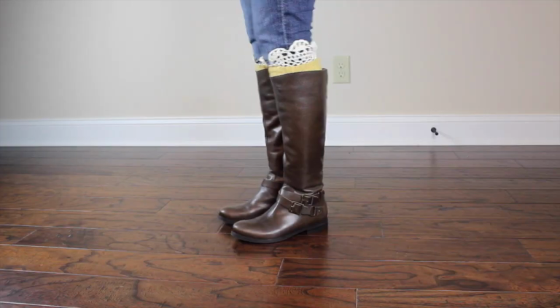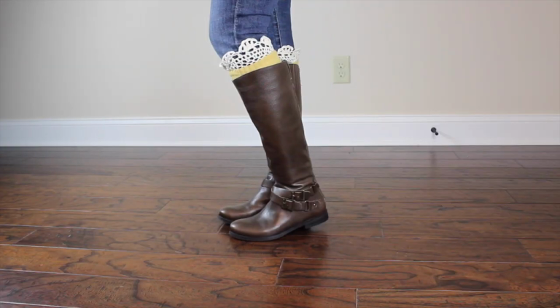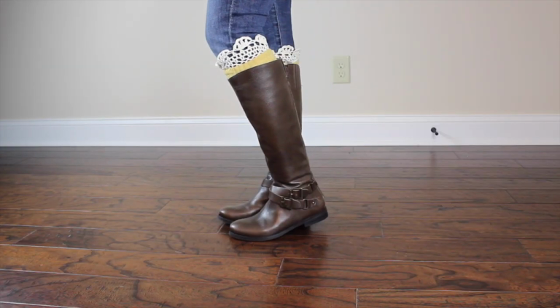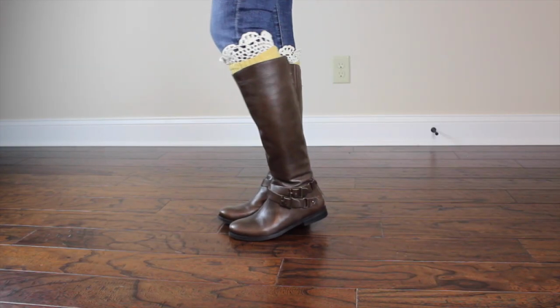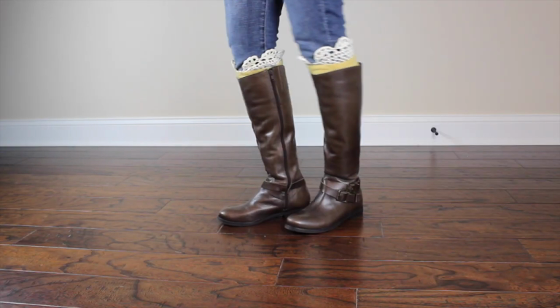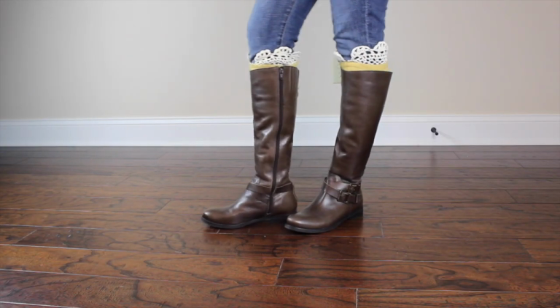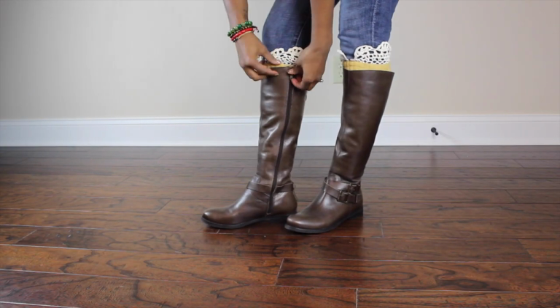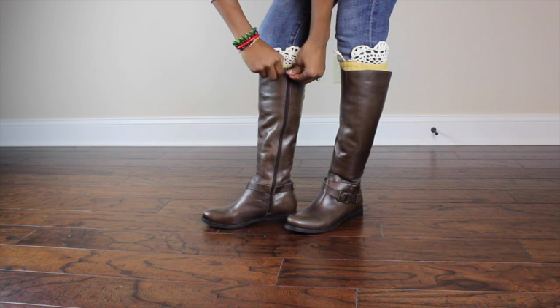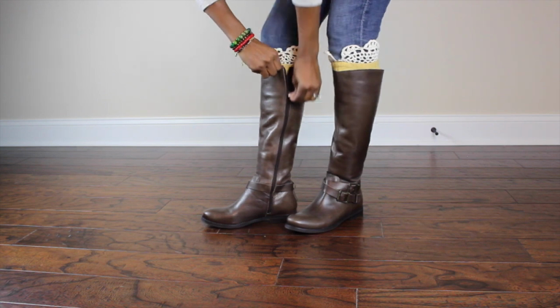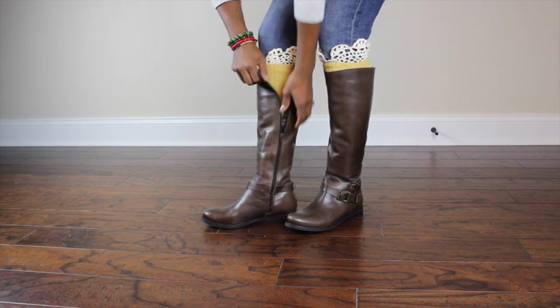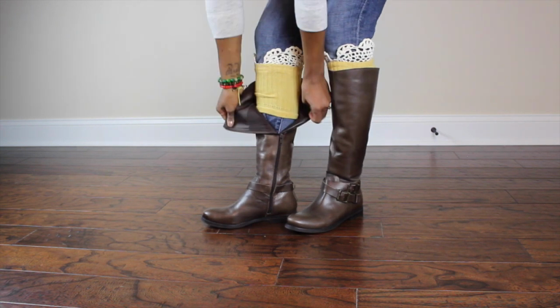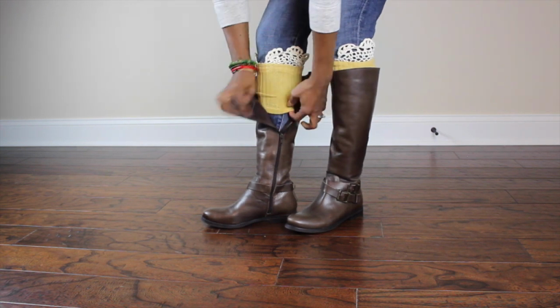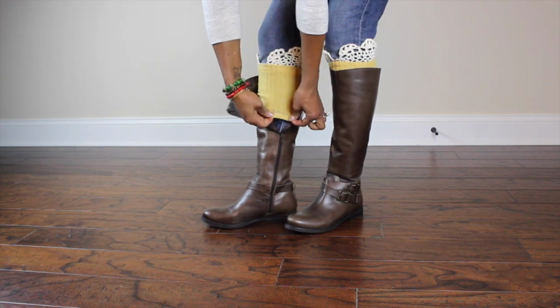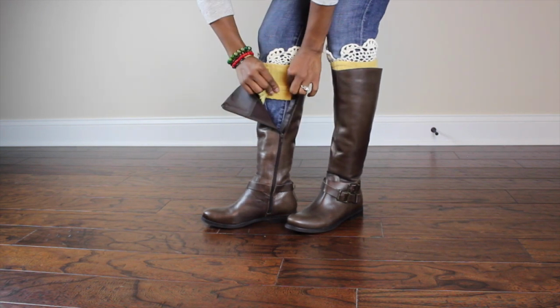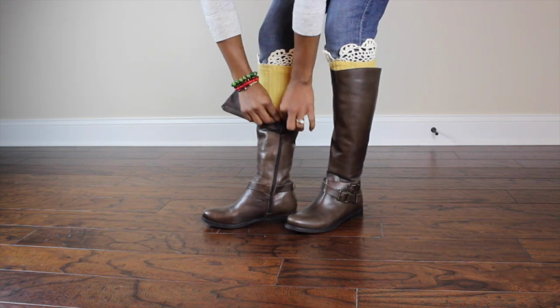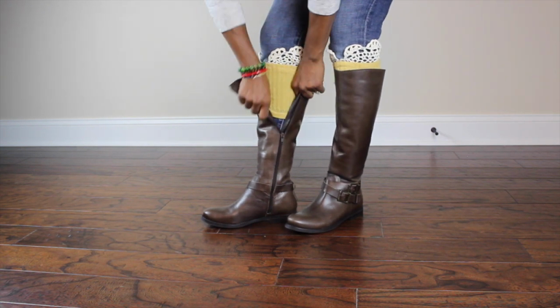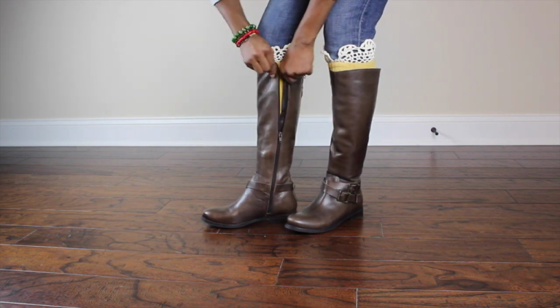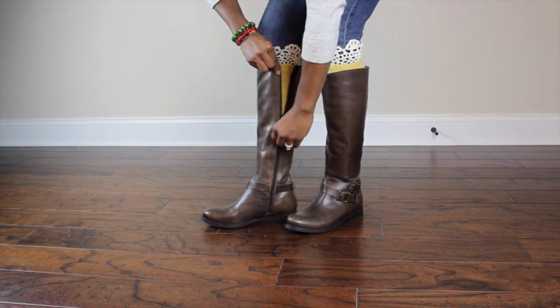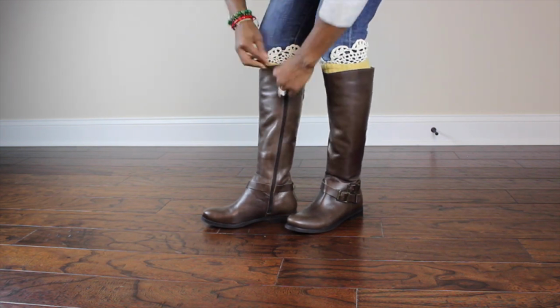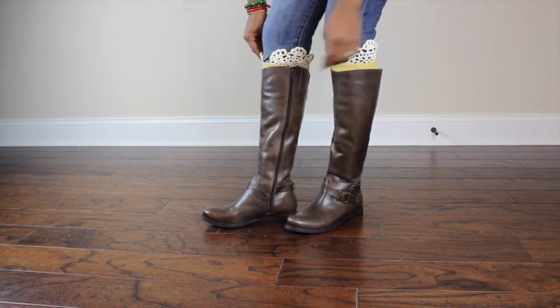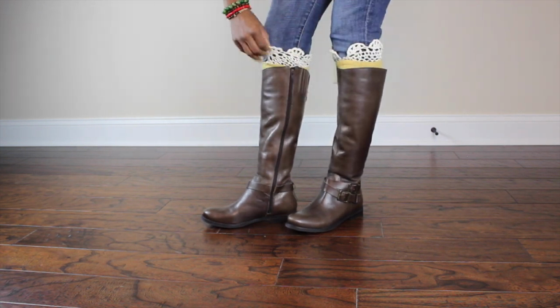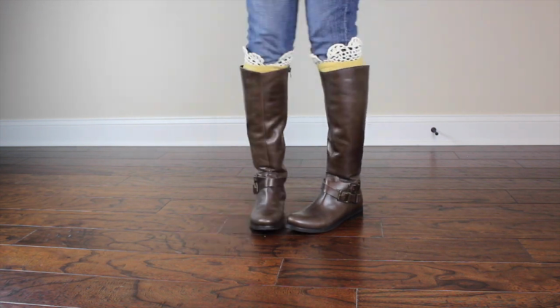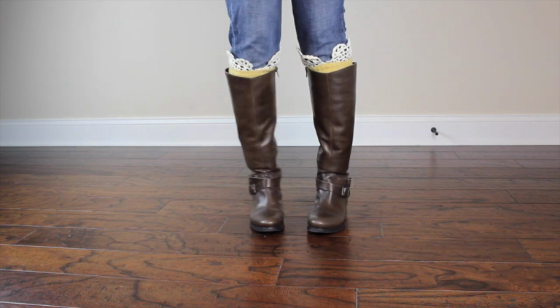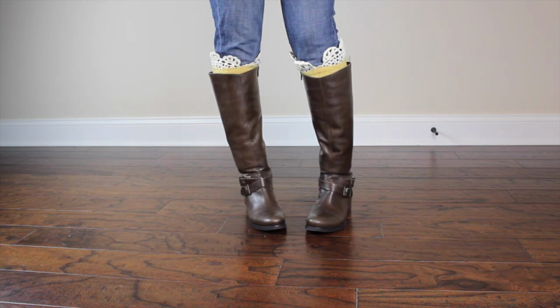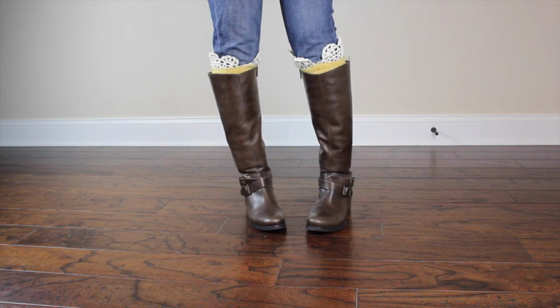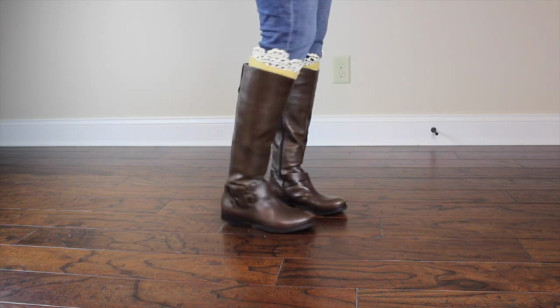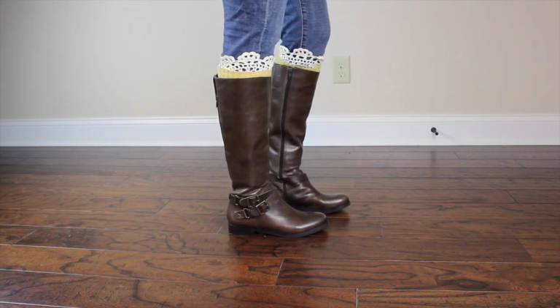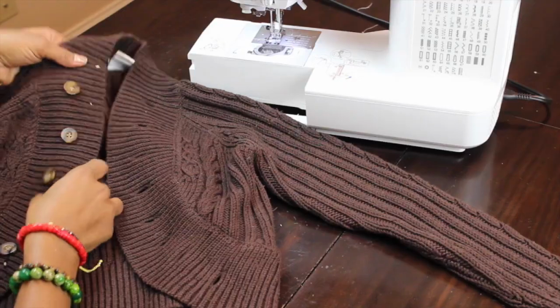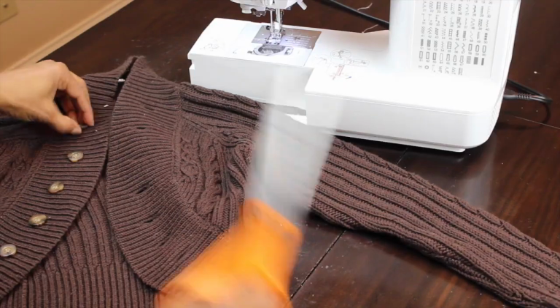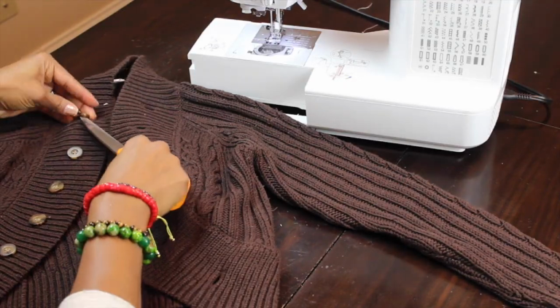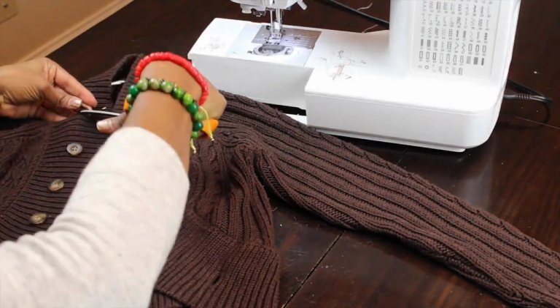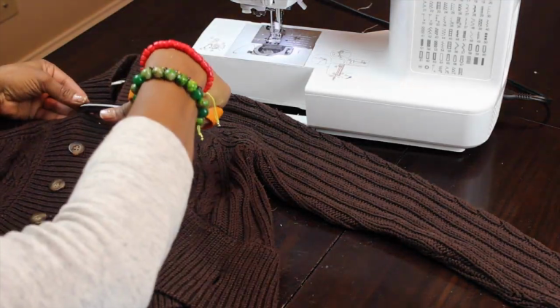Isn't that cute? How adorable is that? Super, super, like, country chic, right? No more slouchy socks under your boots. I told you guys I had a great idea.